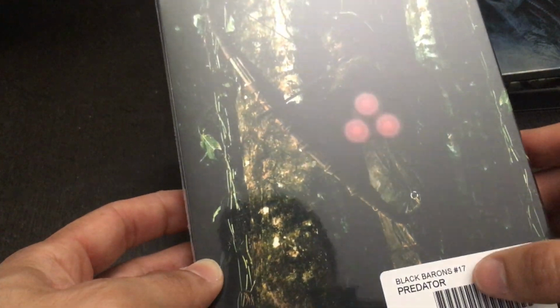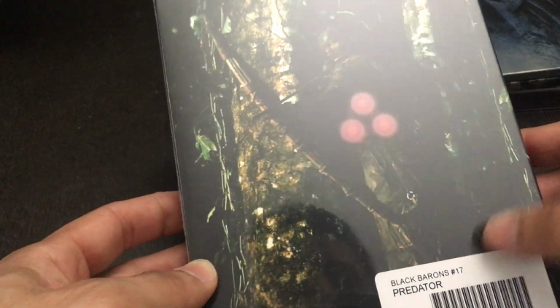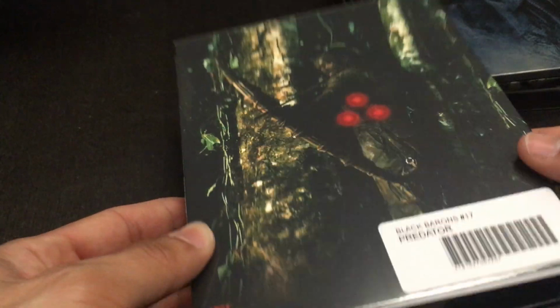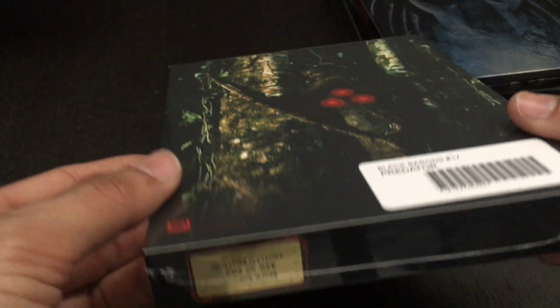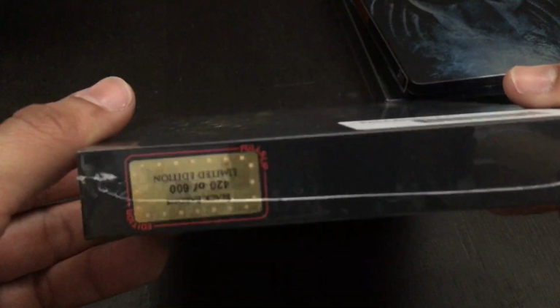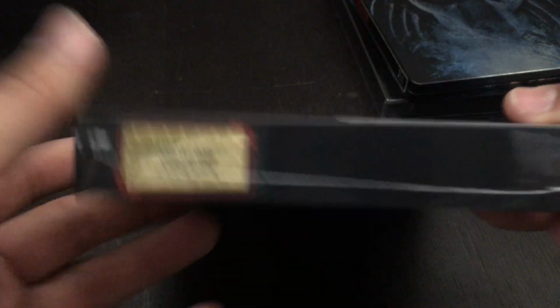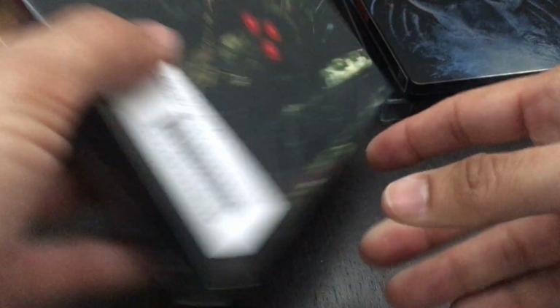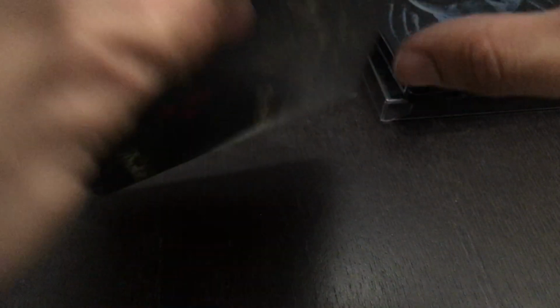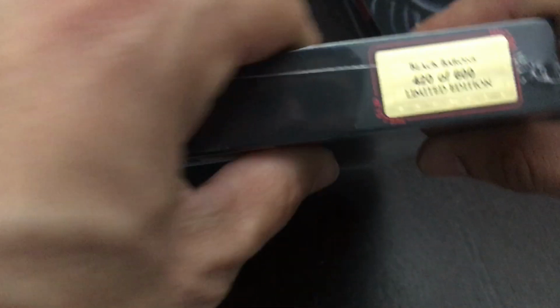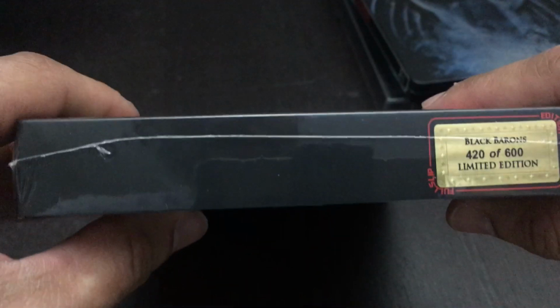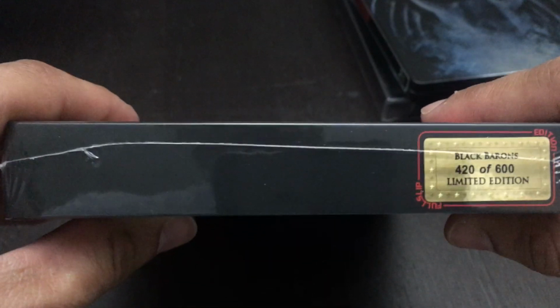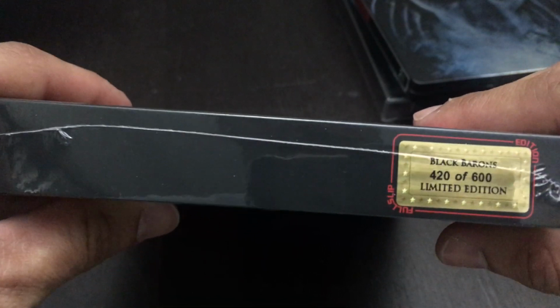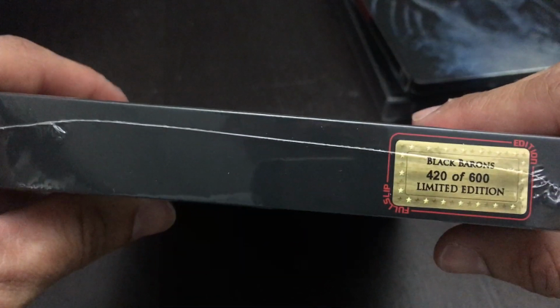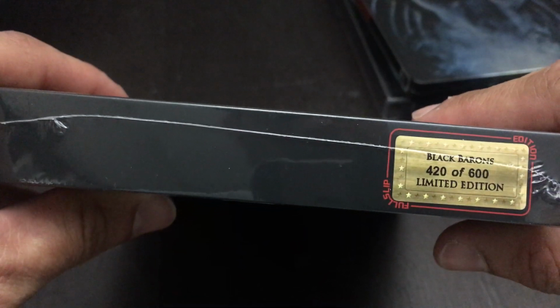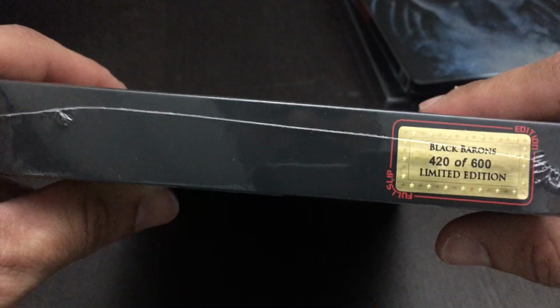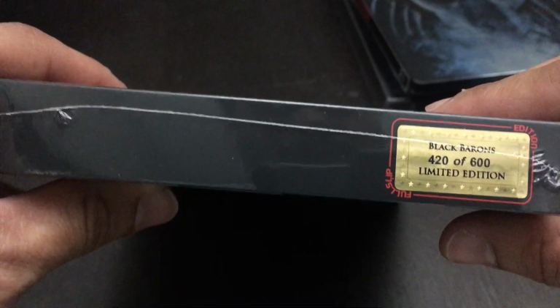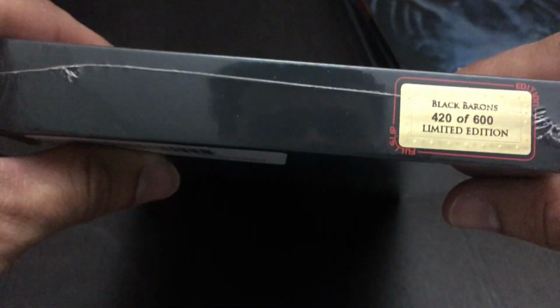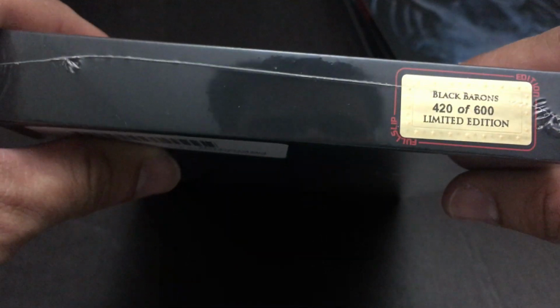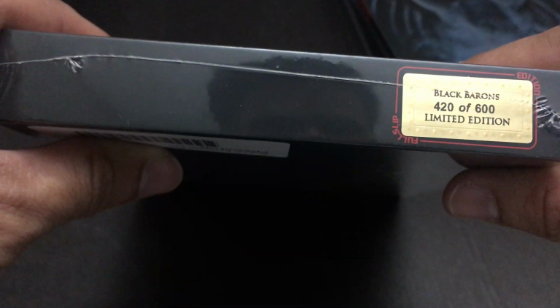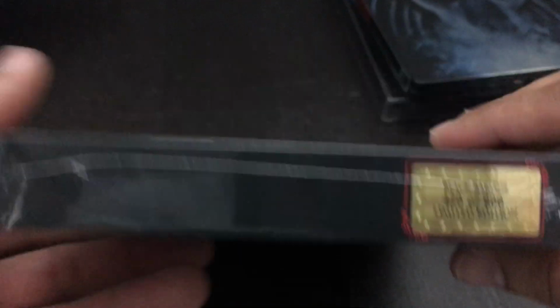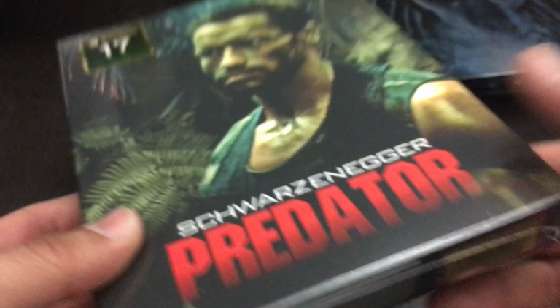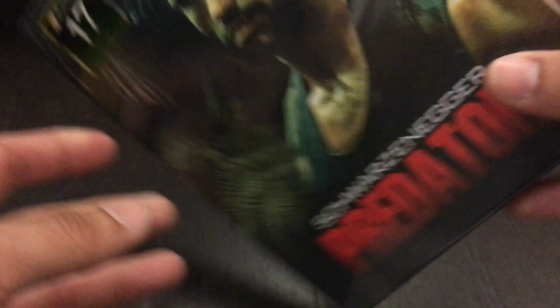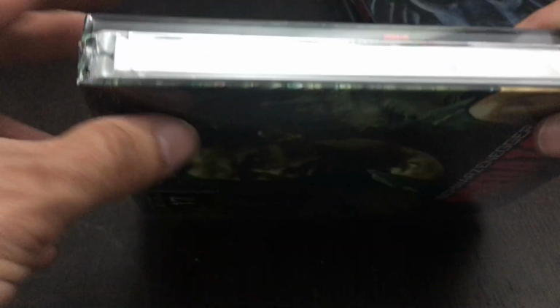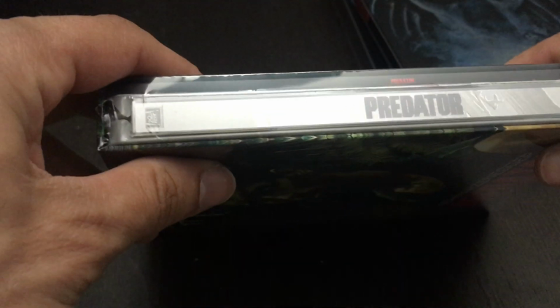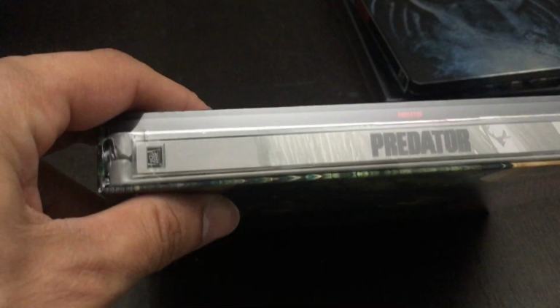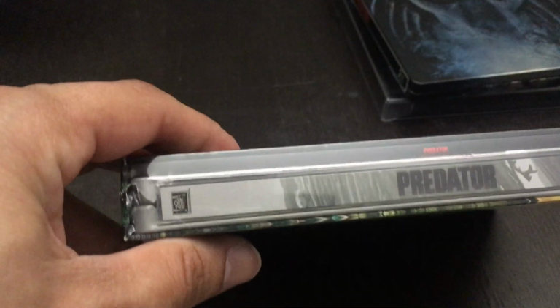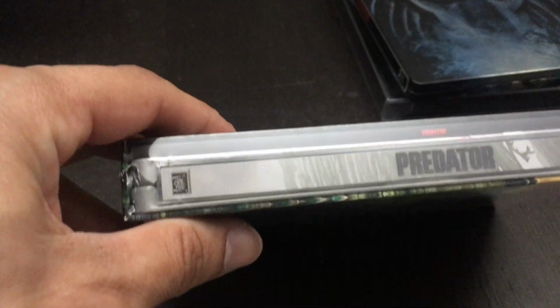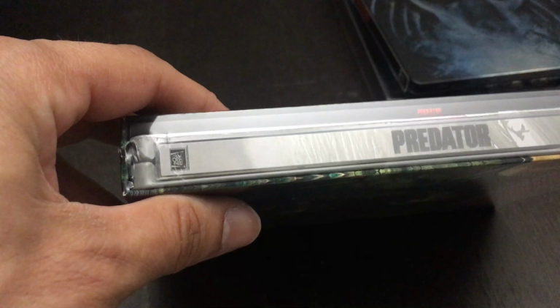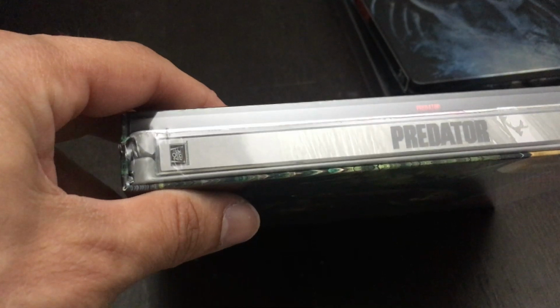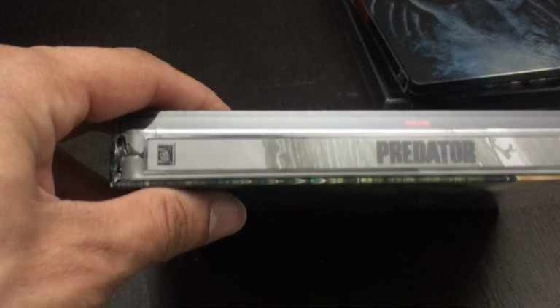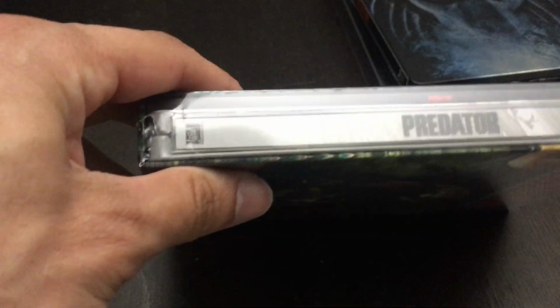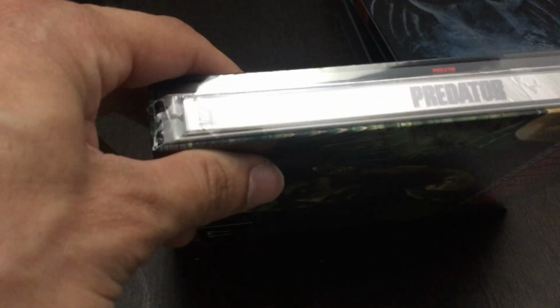This is Black Baron's number 17. And on the bottom, you're seeing the sticker 420 of 600. So only 600 of these were produced, and I got lucky enough to get one of them. So let's kind of open it up and check out what we got.